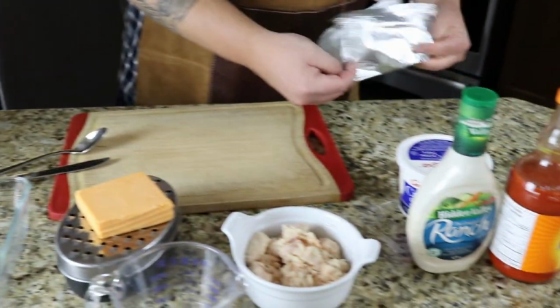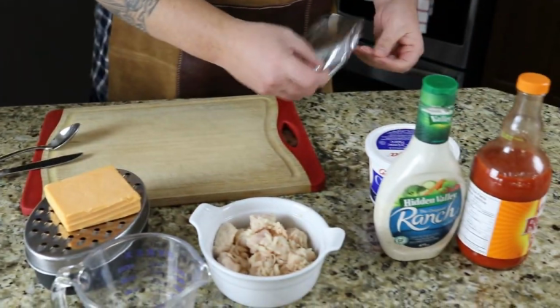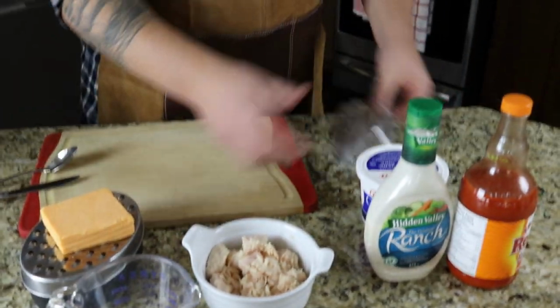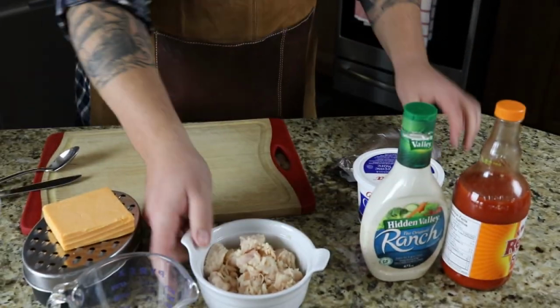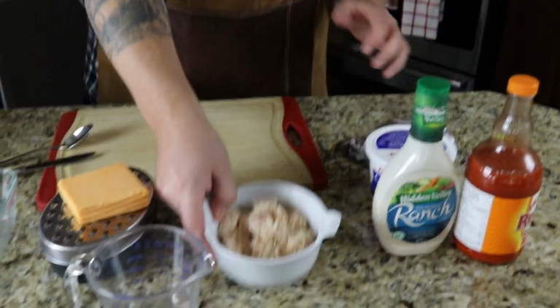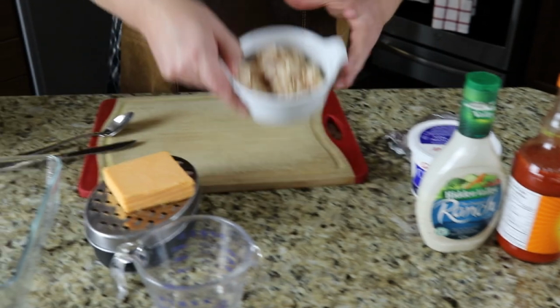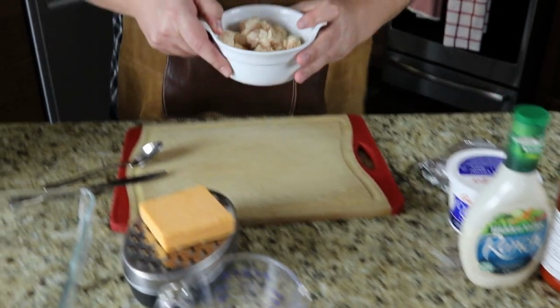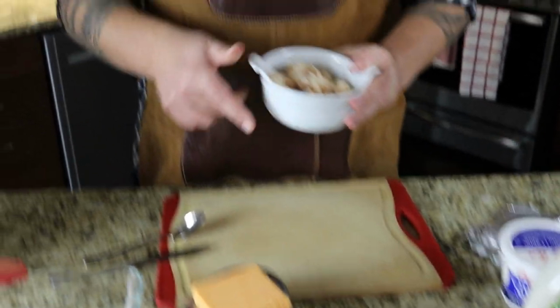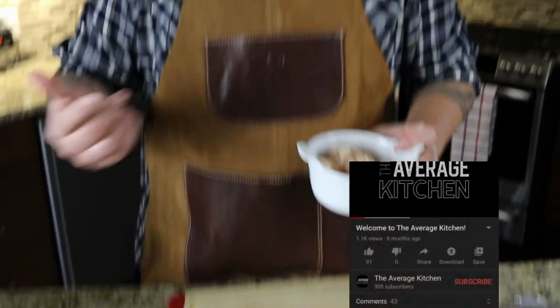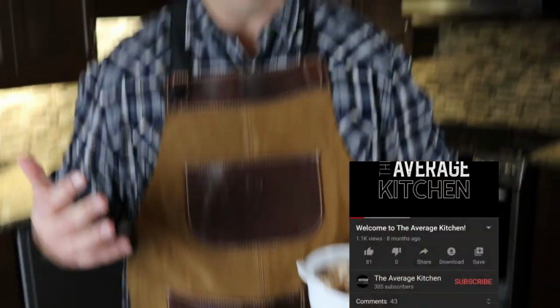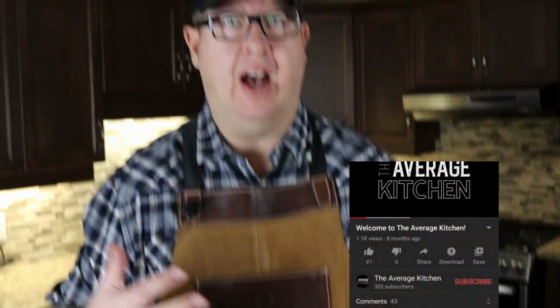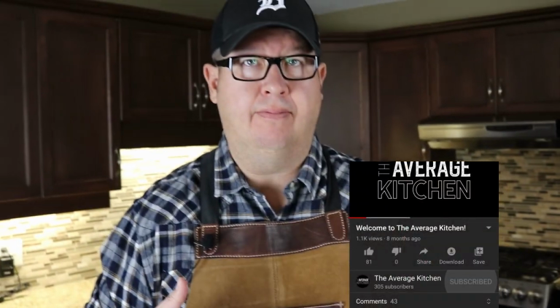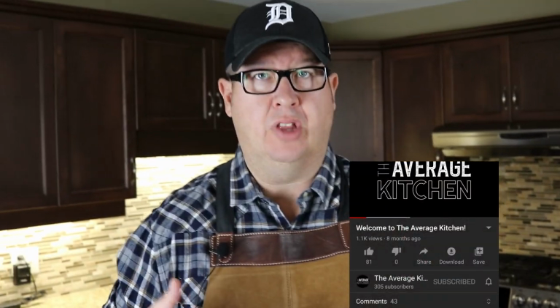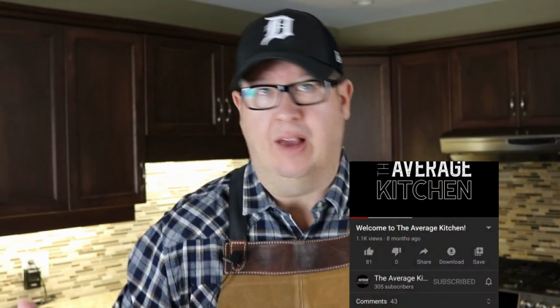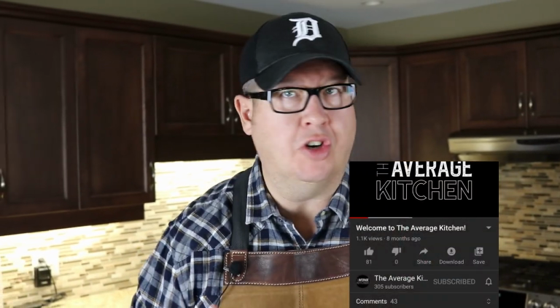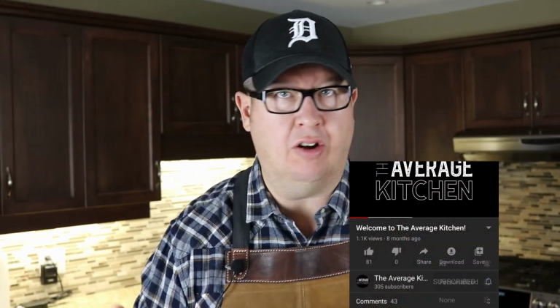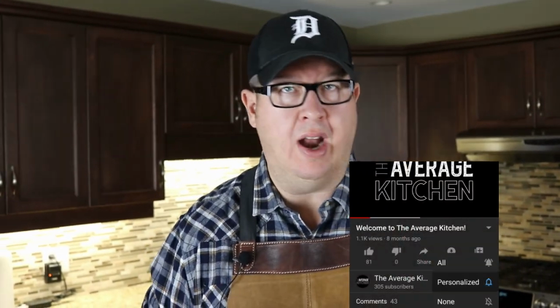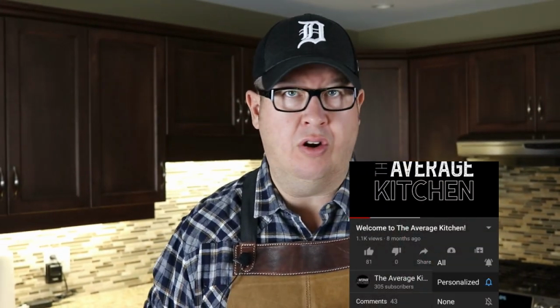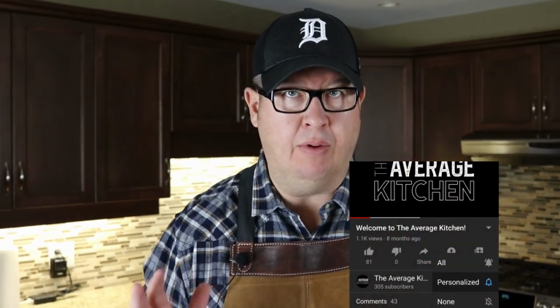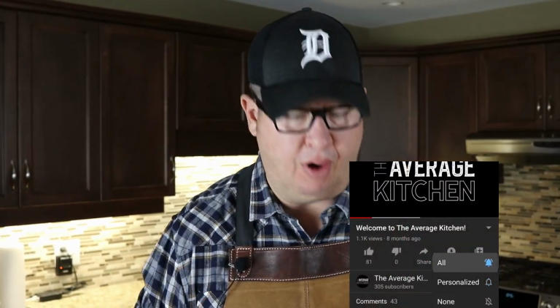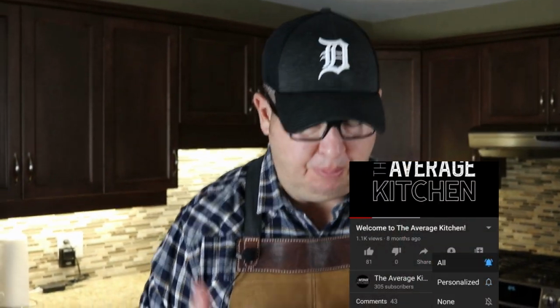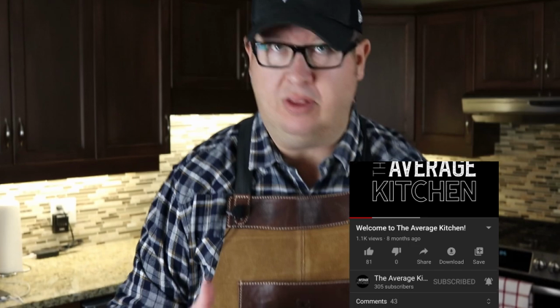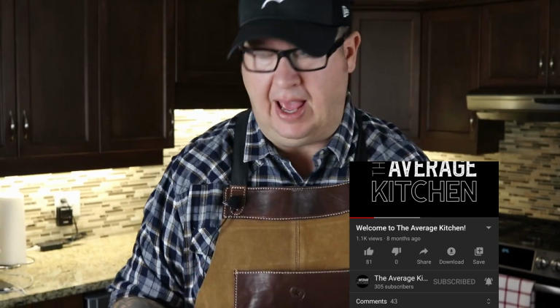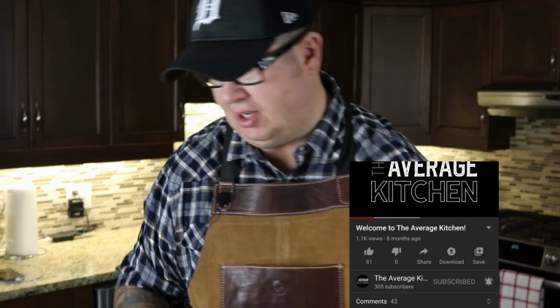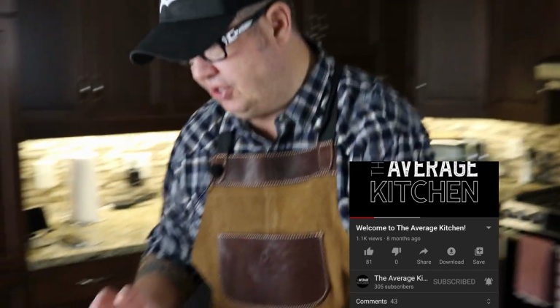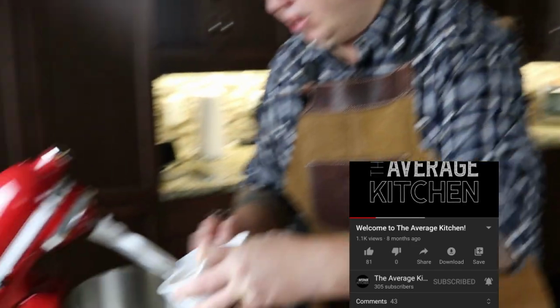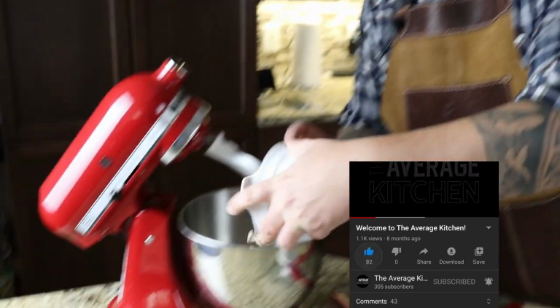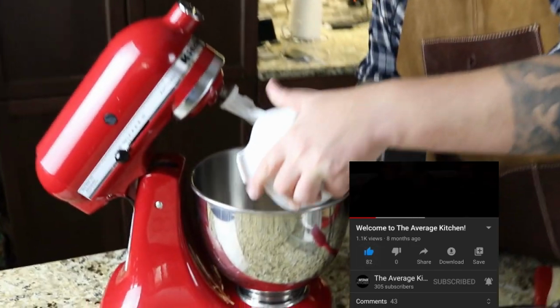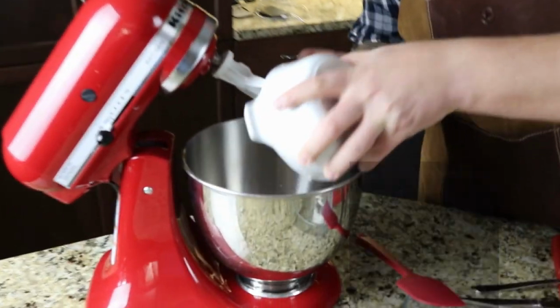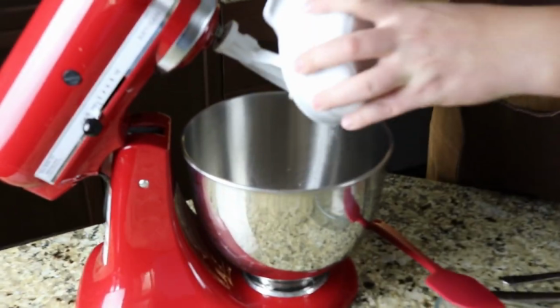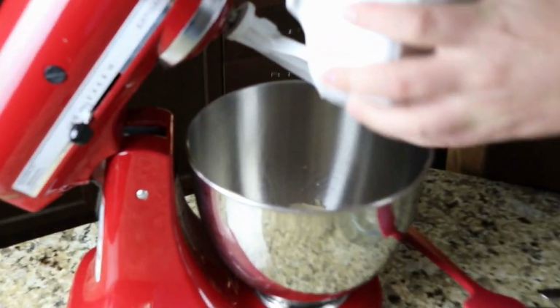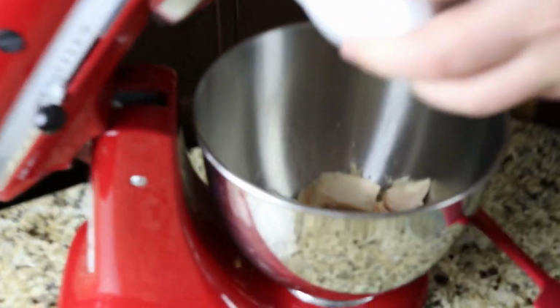I've got some canned chicken here. Now, if you've got leftover chicken or whatever, that would be perfect, but the canned chicken is actually quite good. So we're going to throw that in the mix as well.